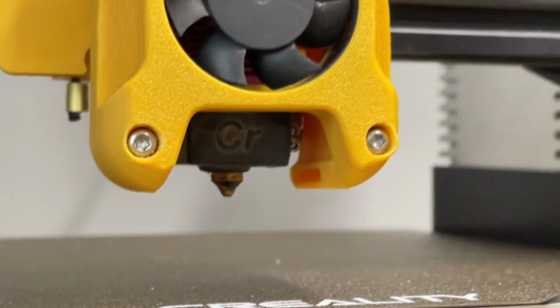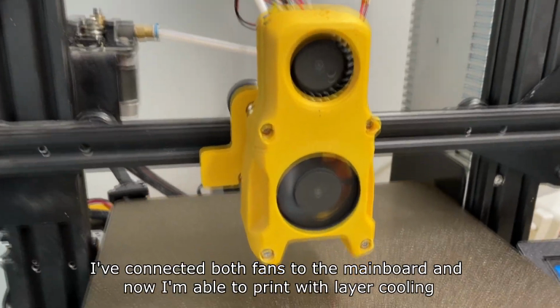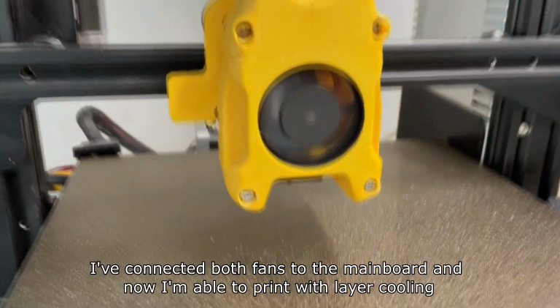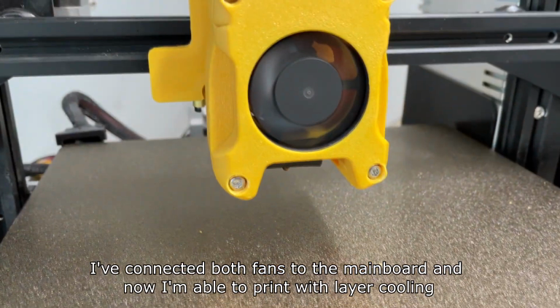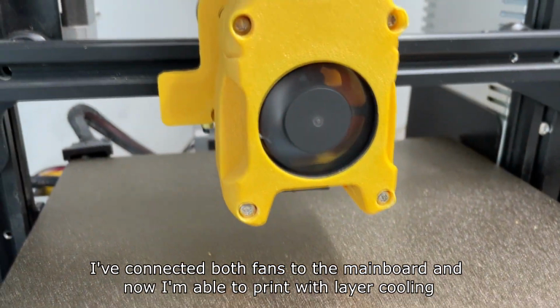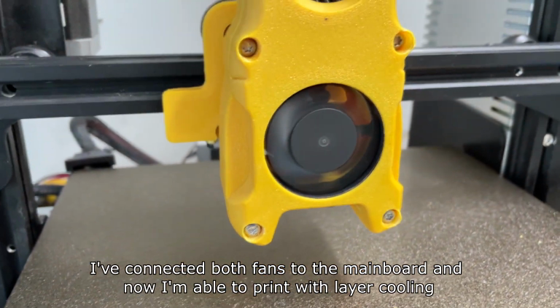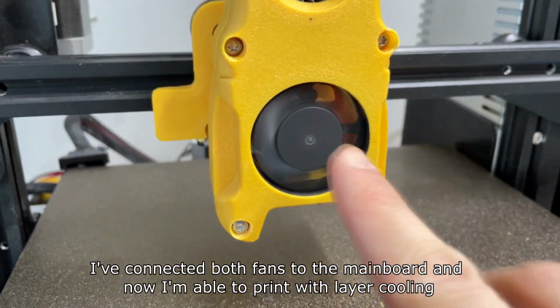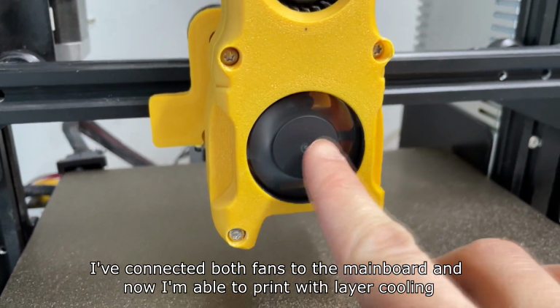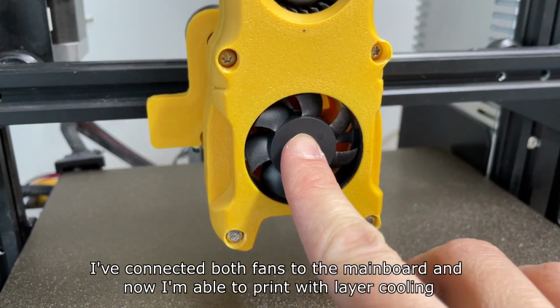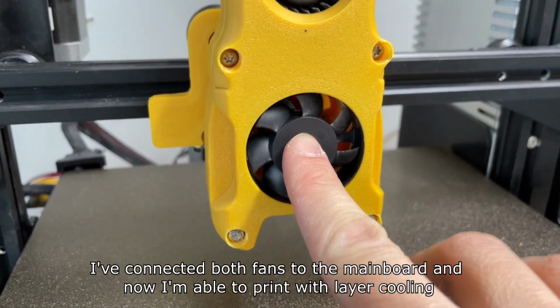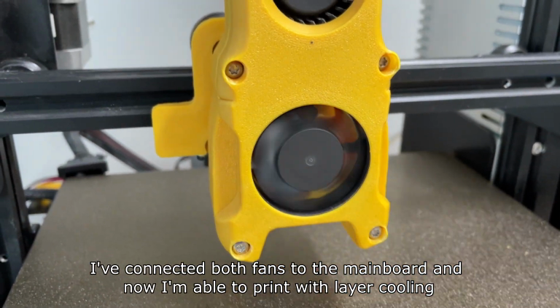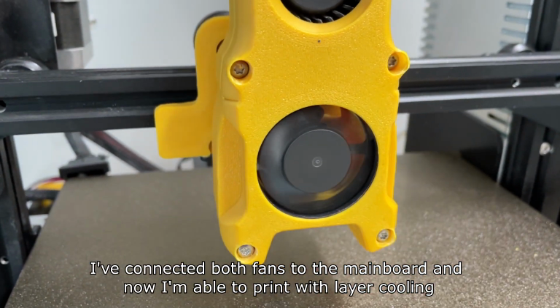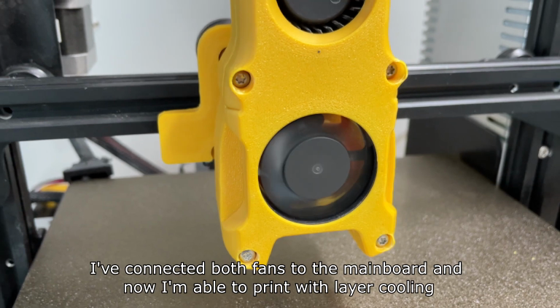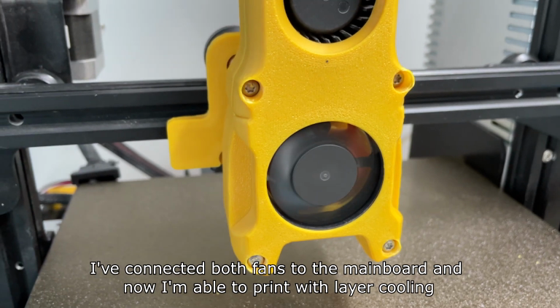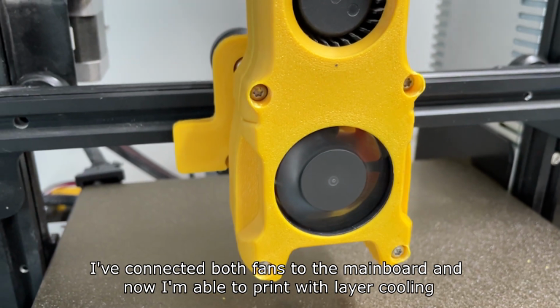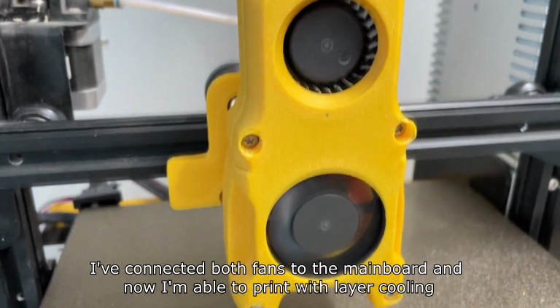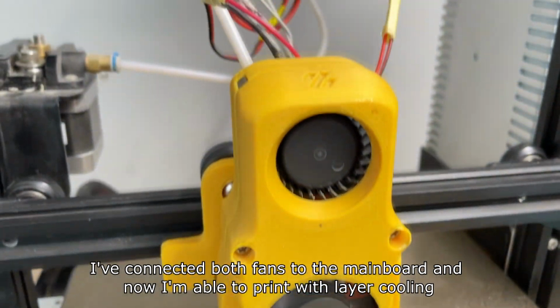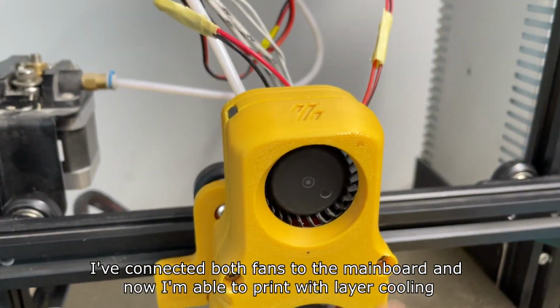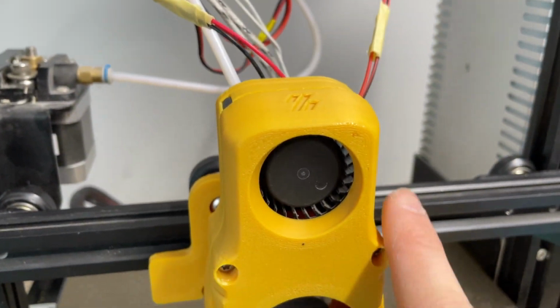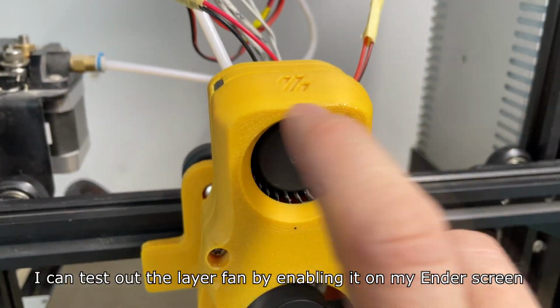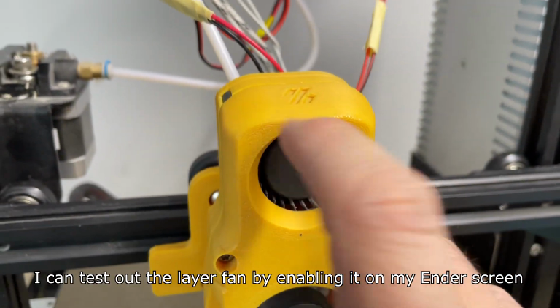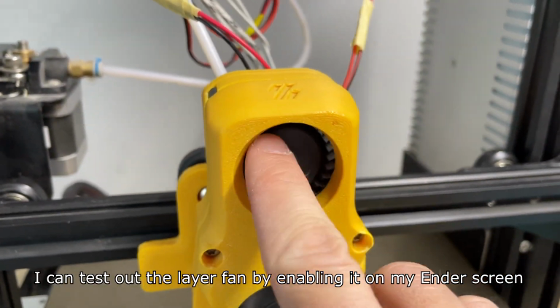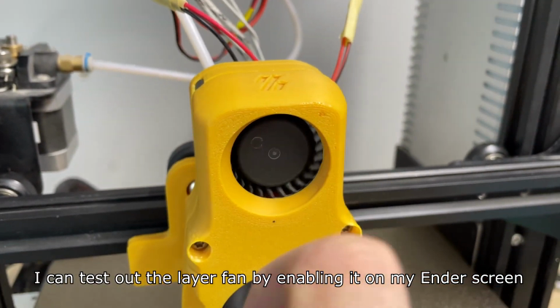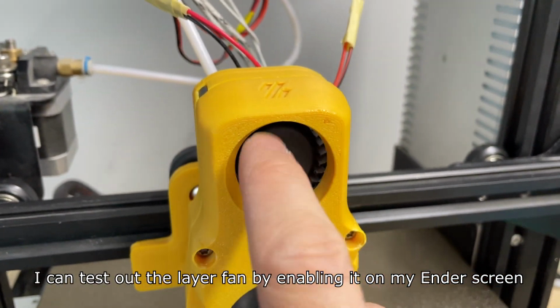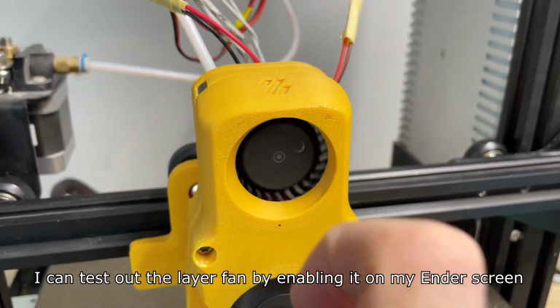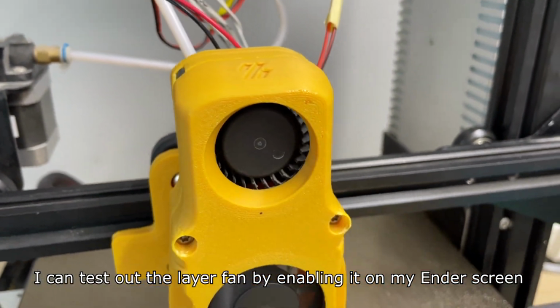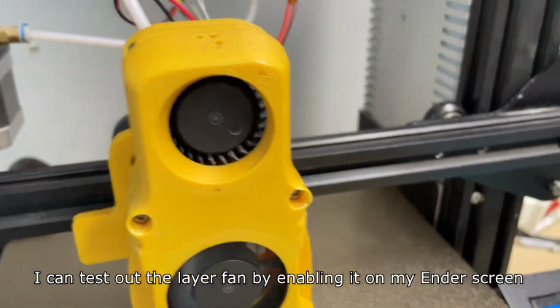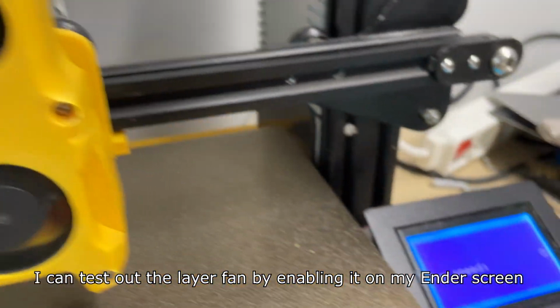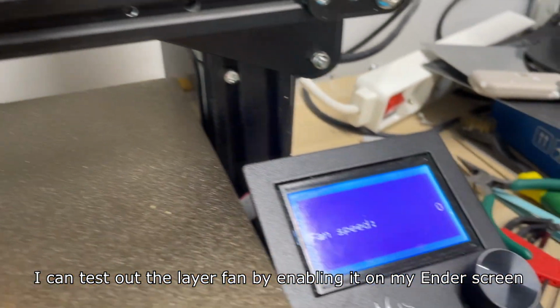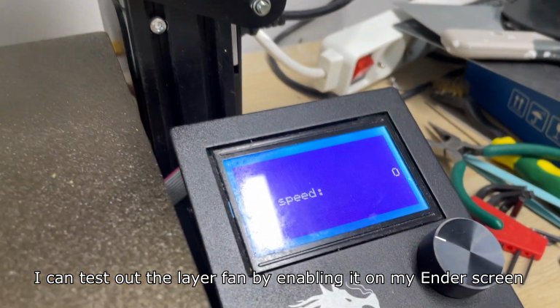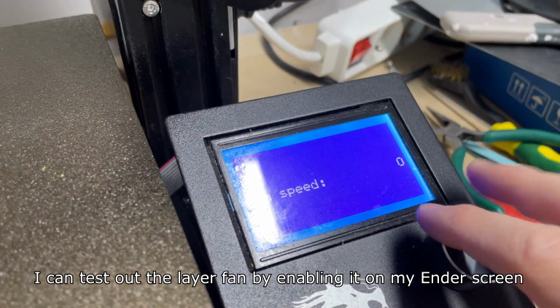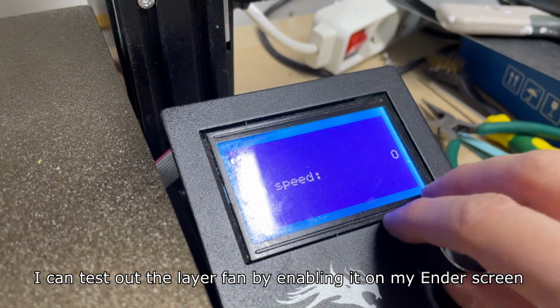I've connected both fans to the main board and now I'm able to print with layer cooling. I can test out the layer fan by enabling it on my Ender screen.